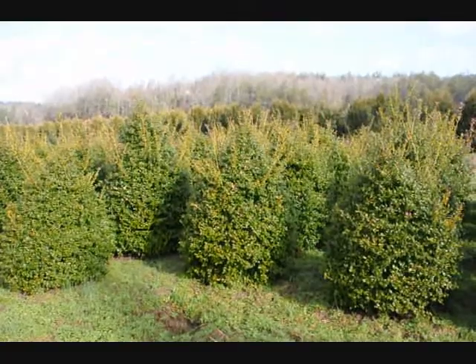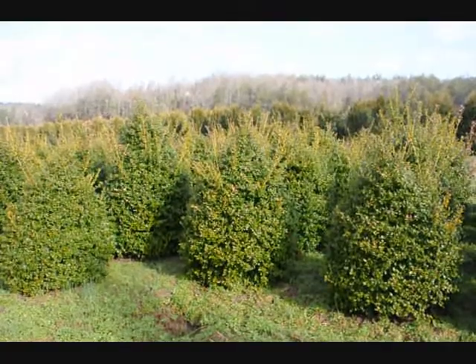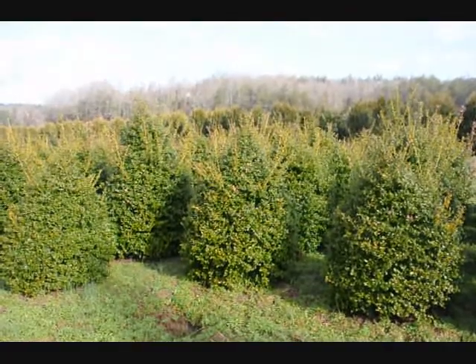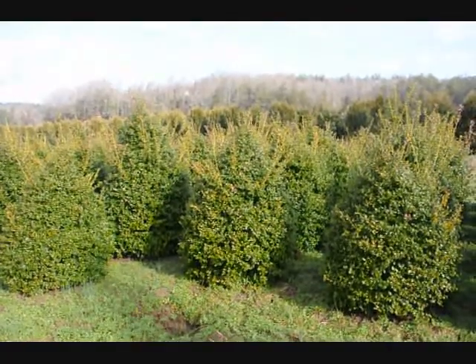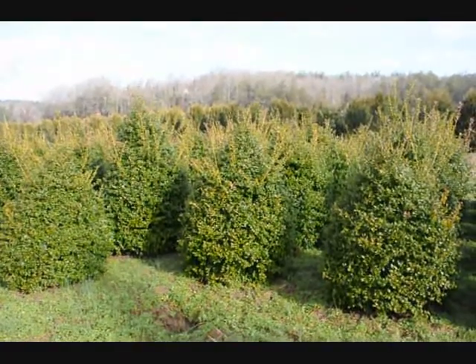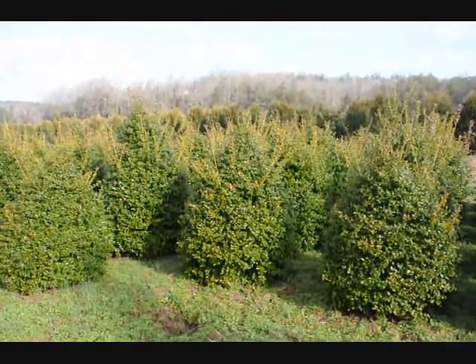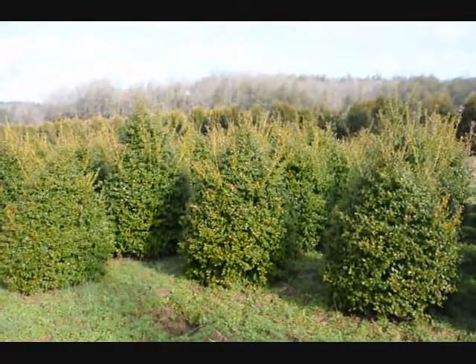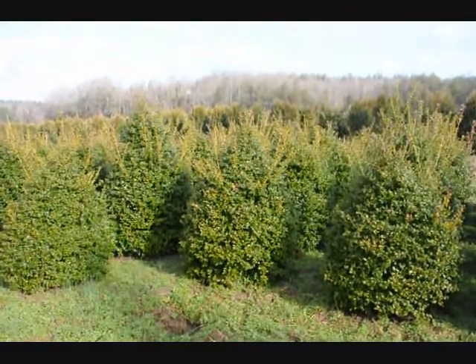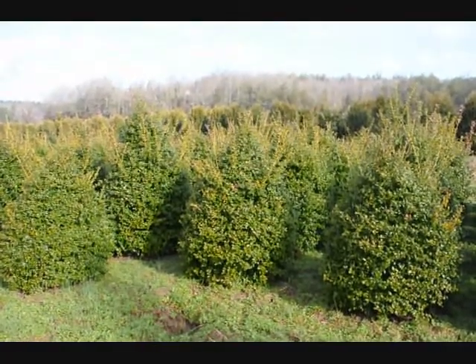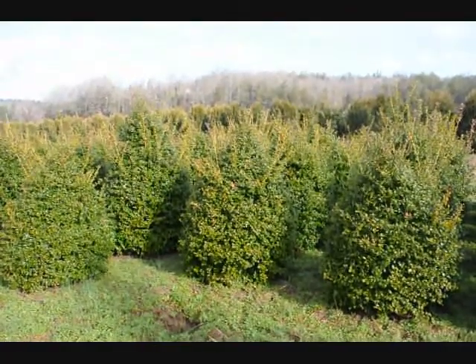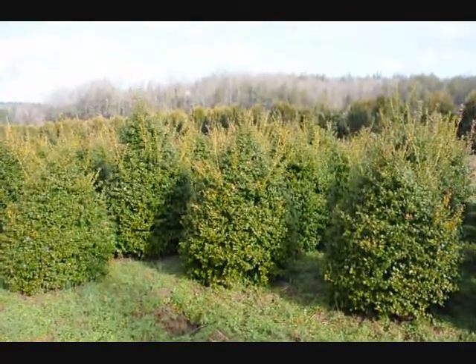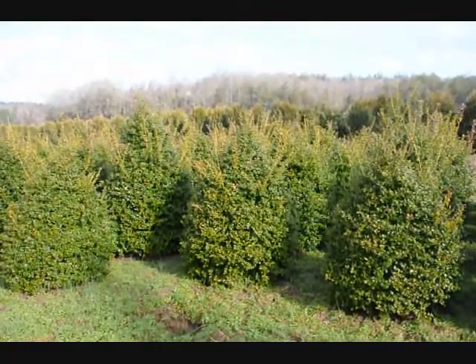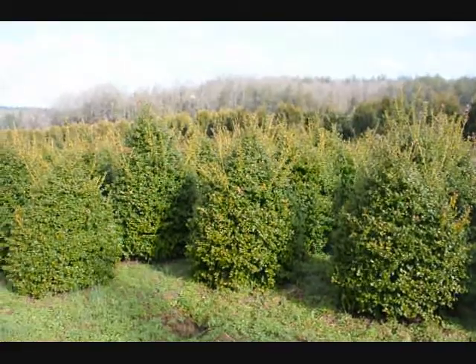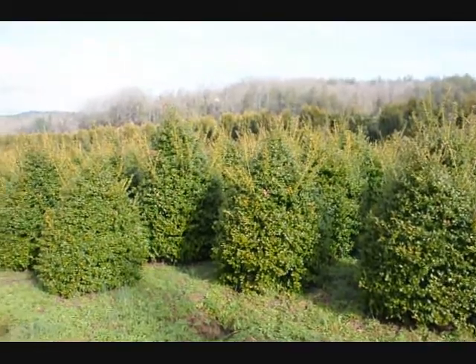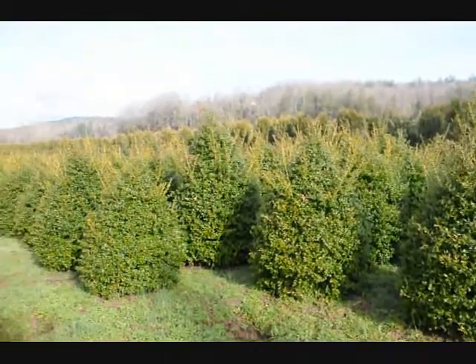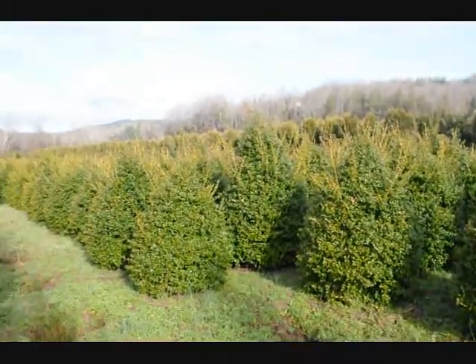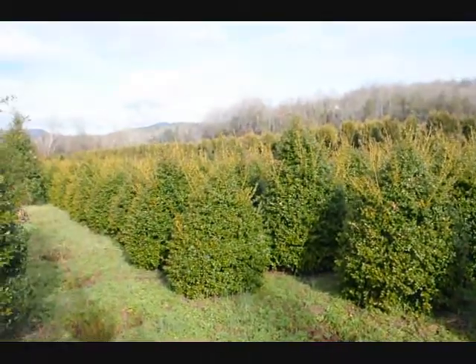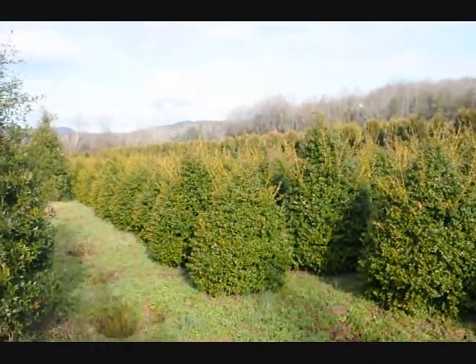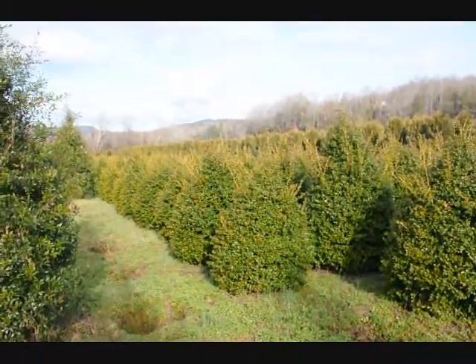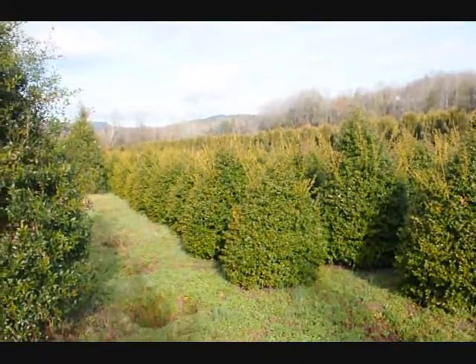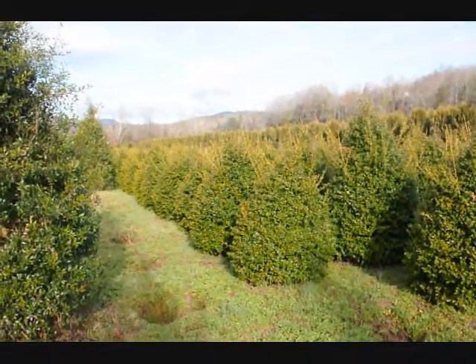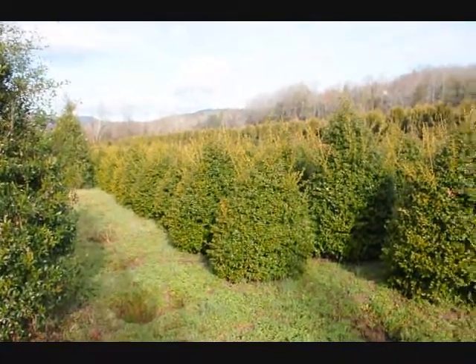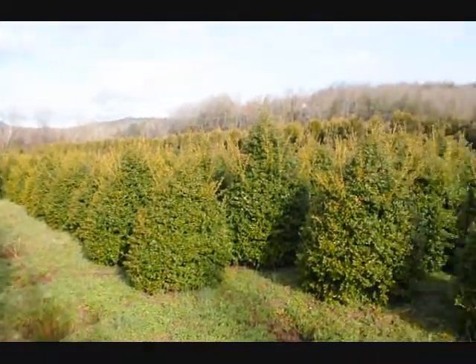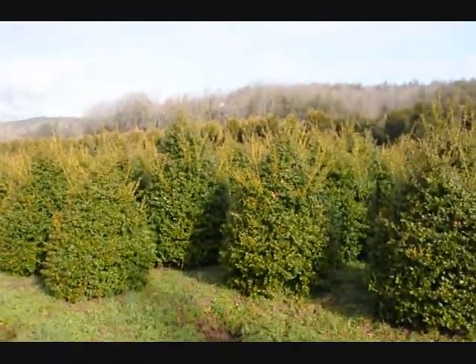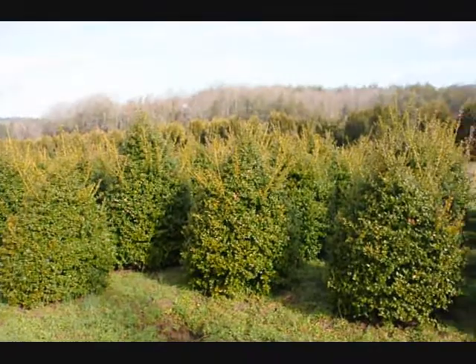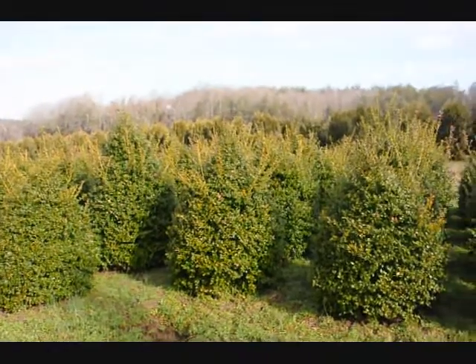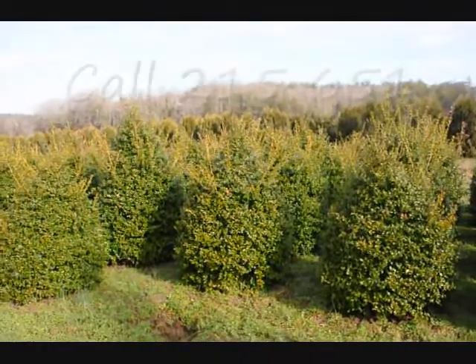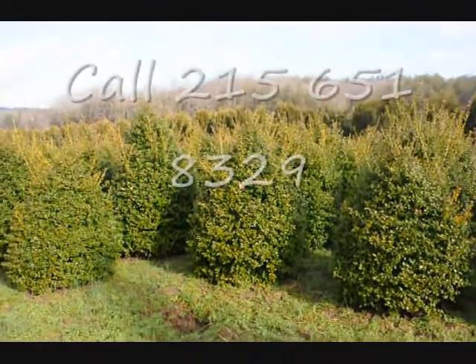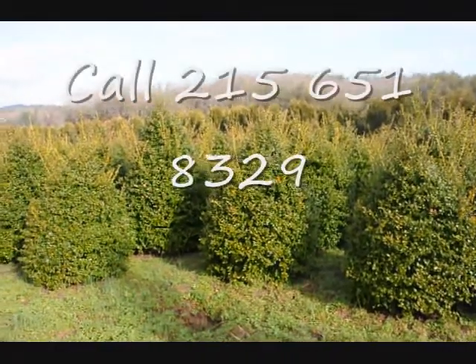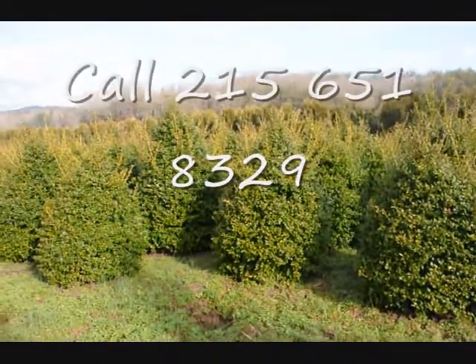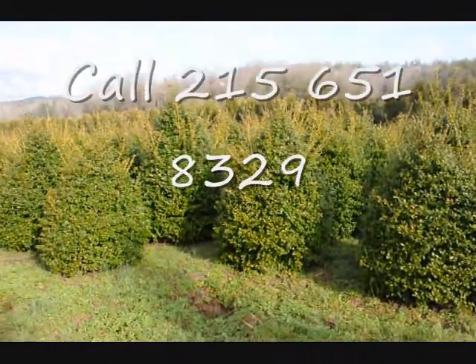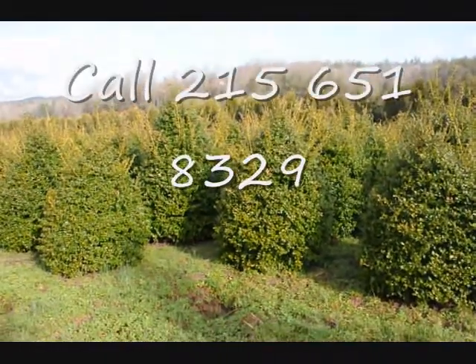These are 5-foot China Girl hollies. Give us a call: 215-651-8329. You can see we've got a good selection here for you to pick from.